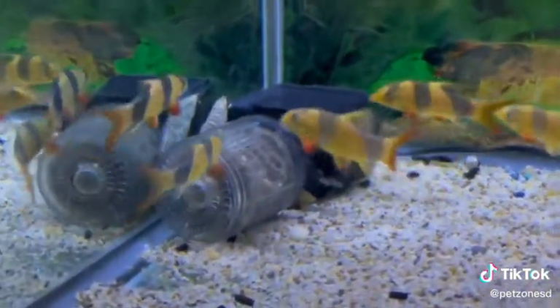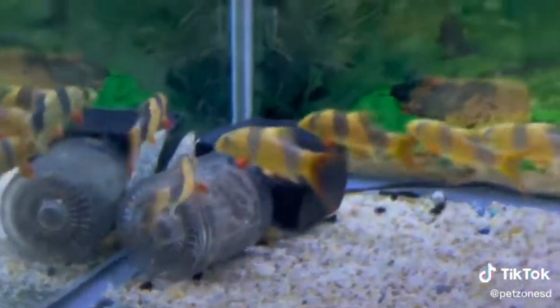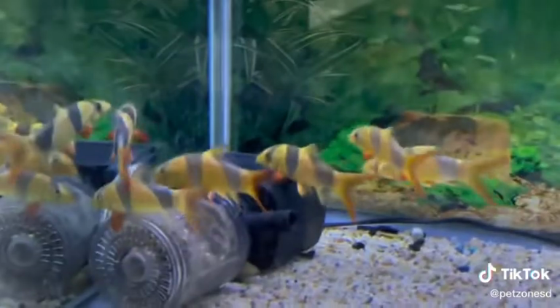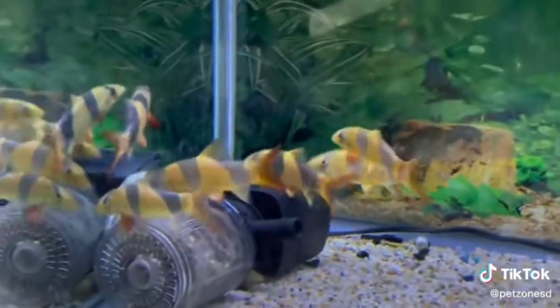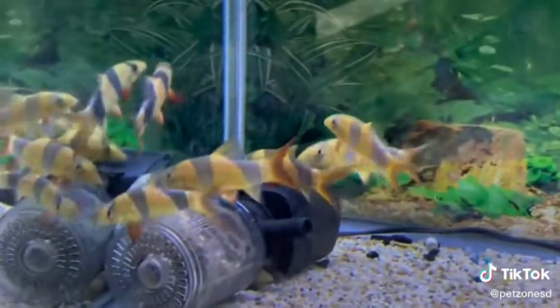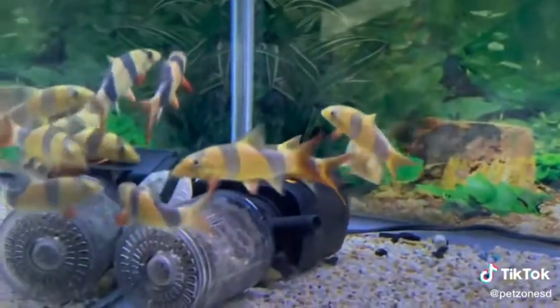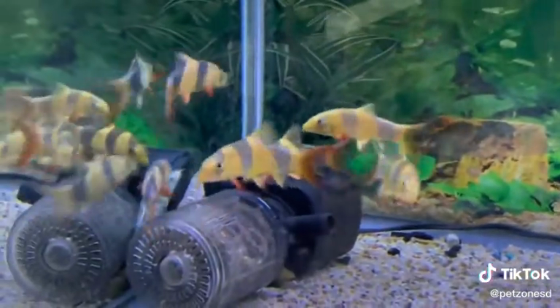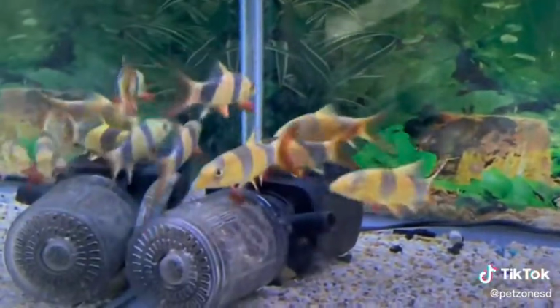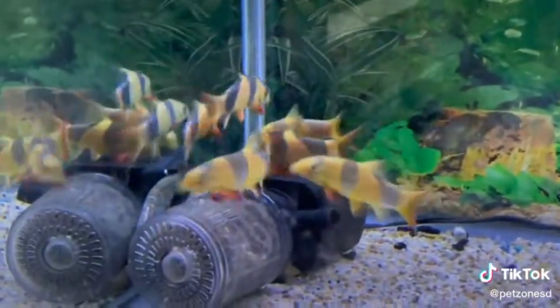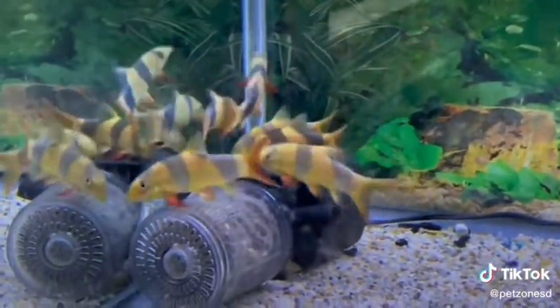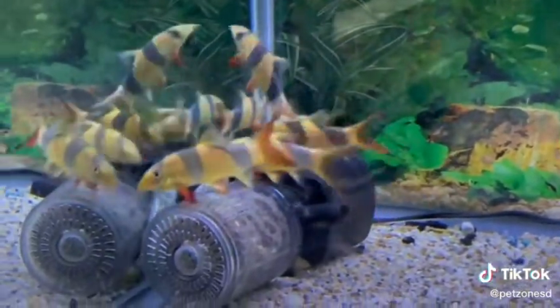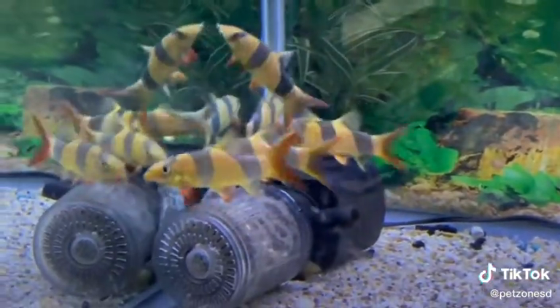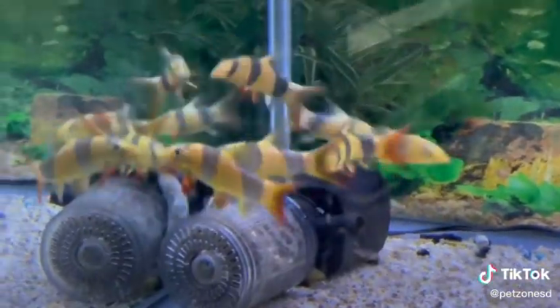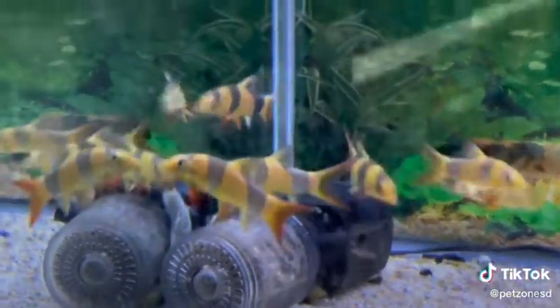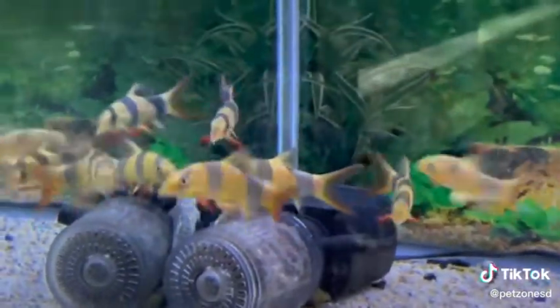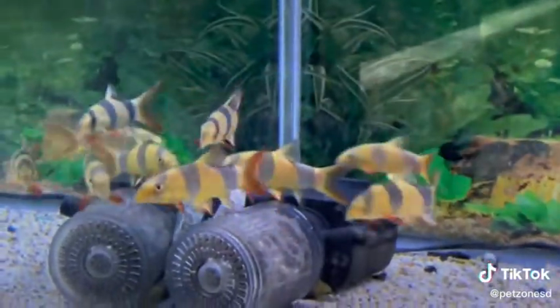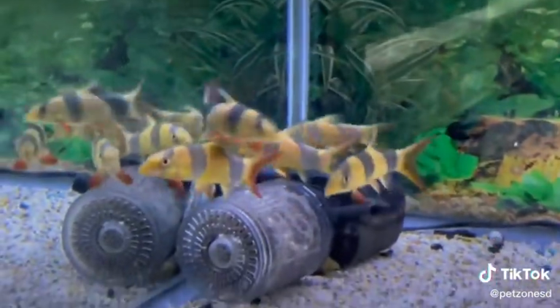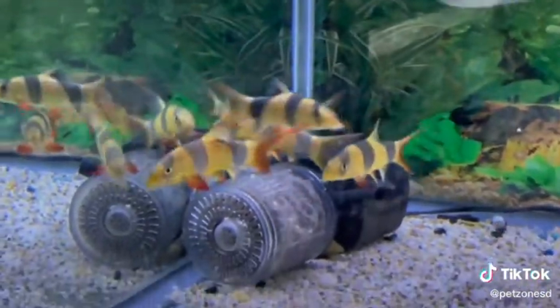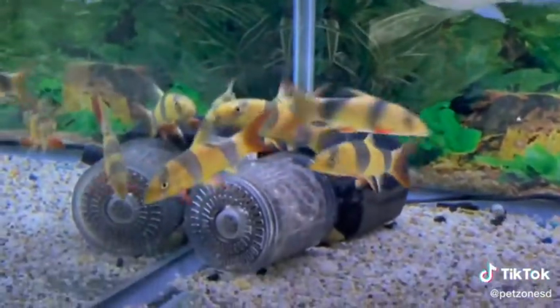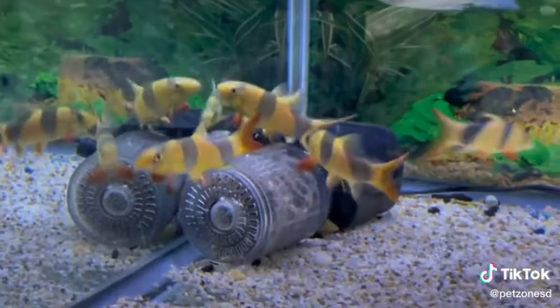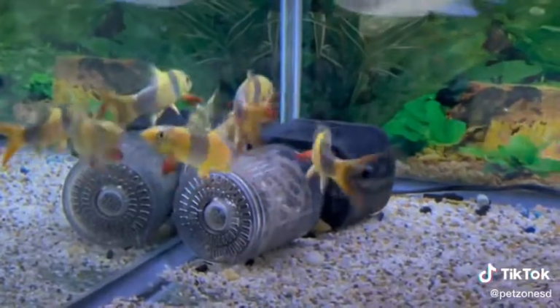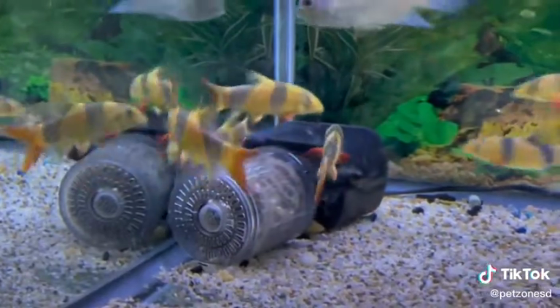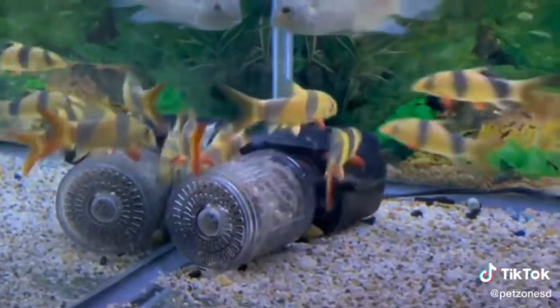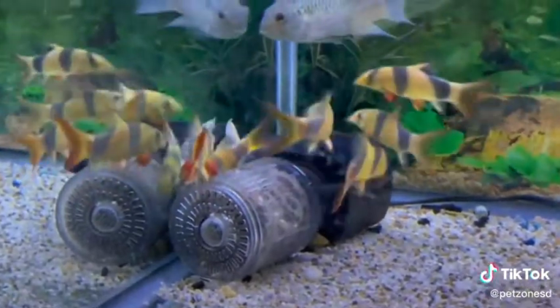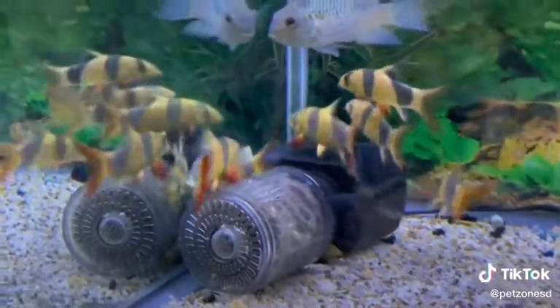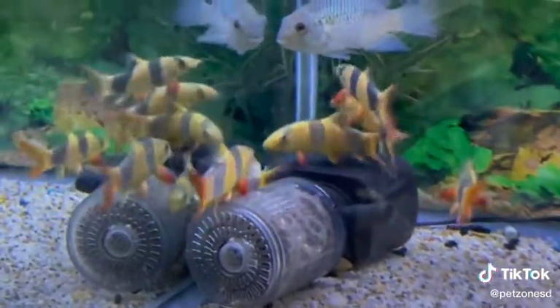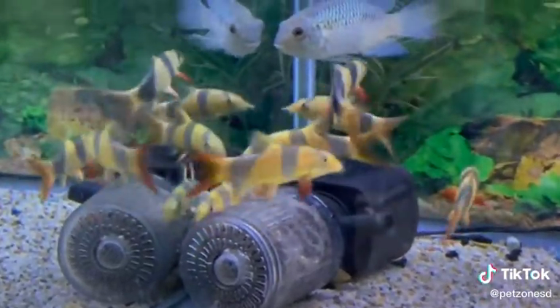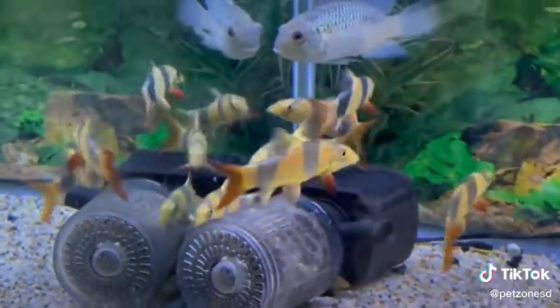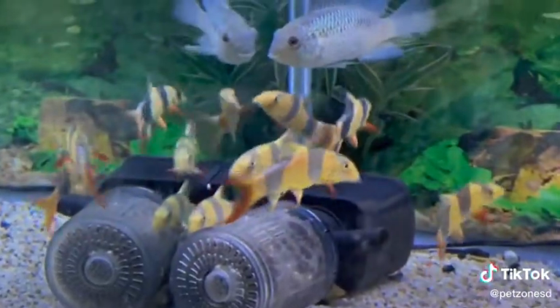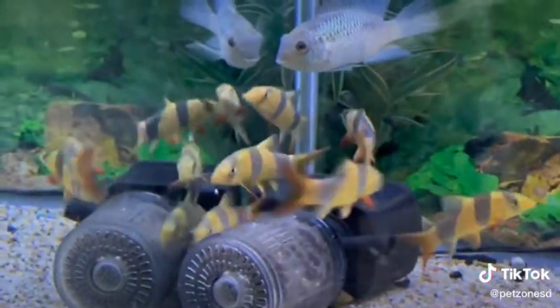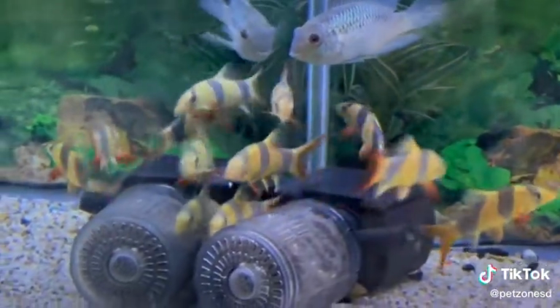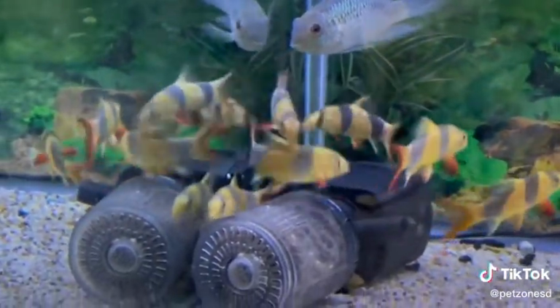Like many loaches they love to eat snails and sinking pellets. These guys look exceptional in groups and will do well in very many types of community tanks.